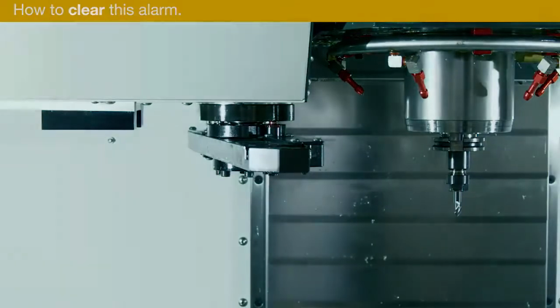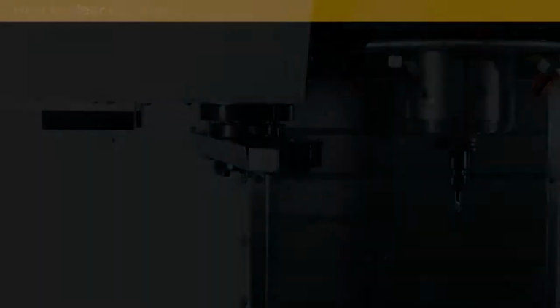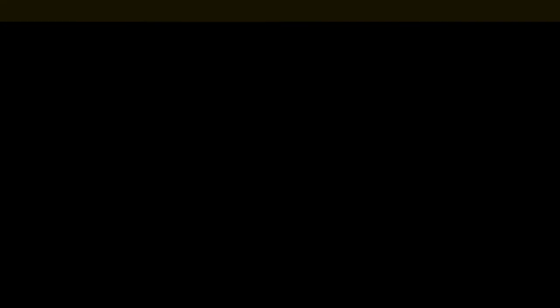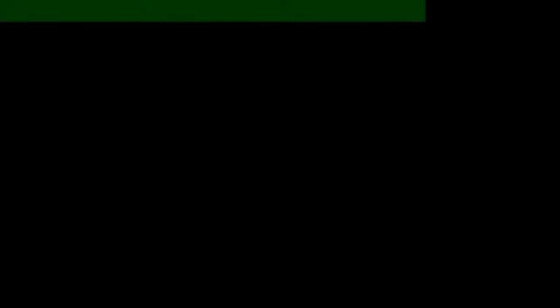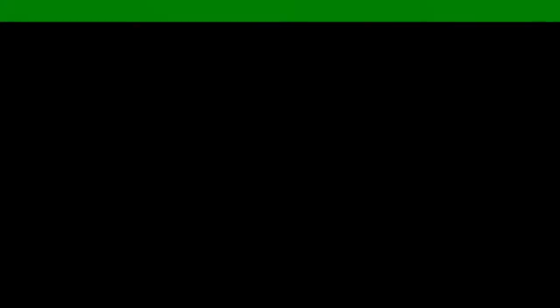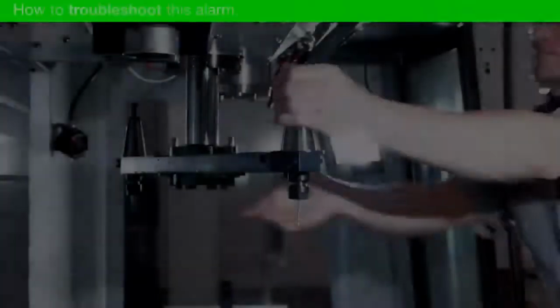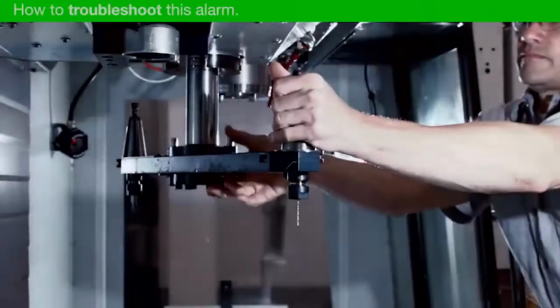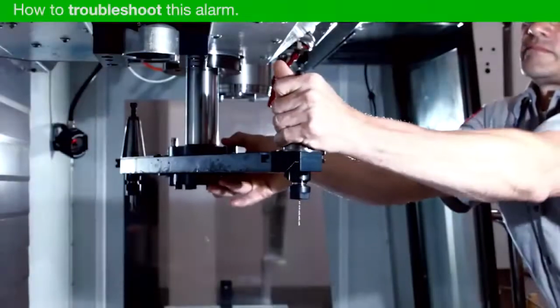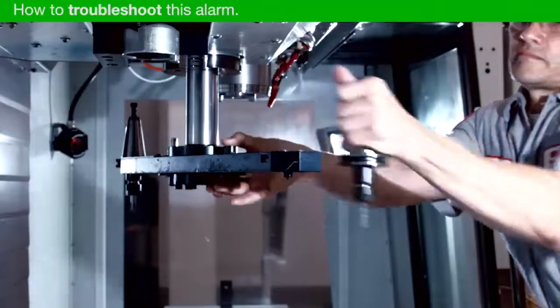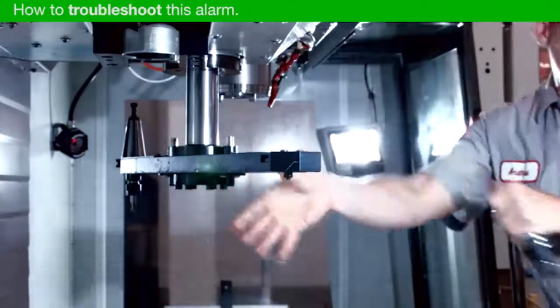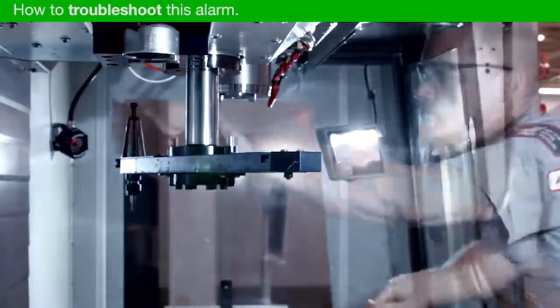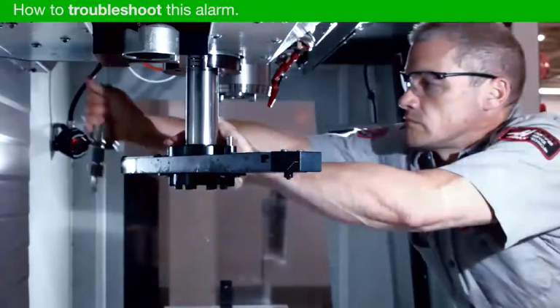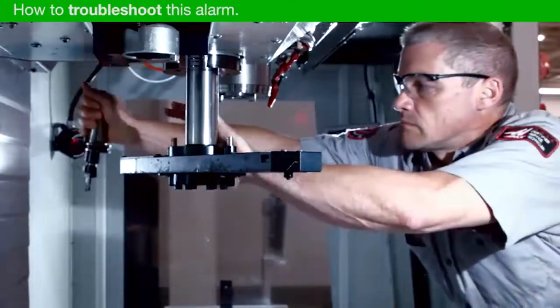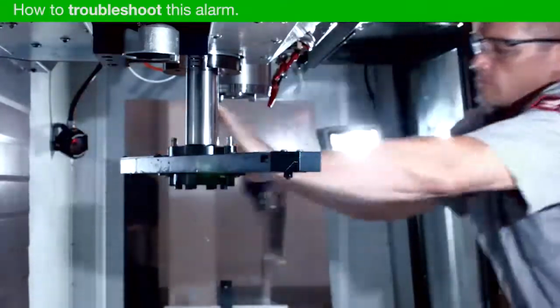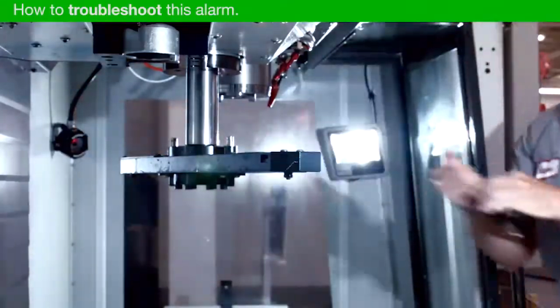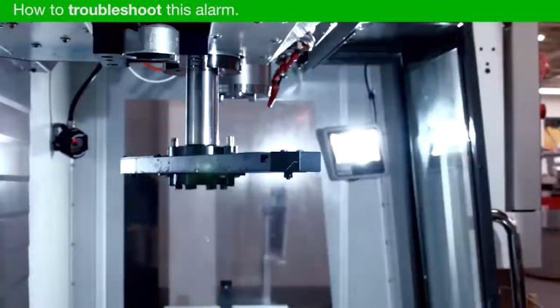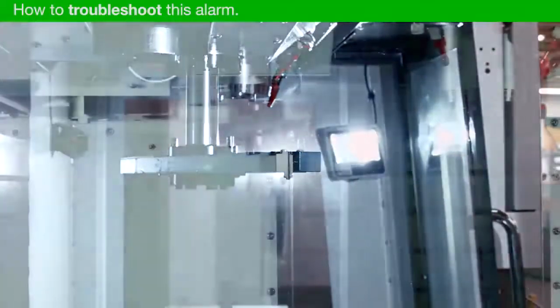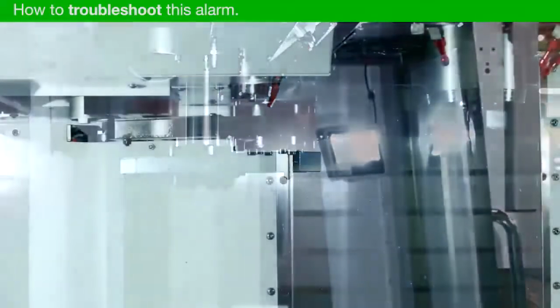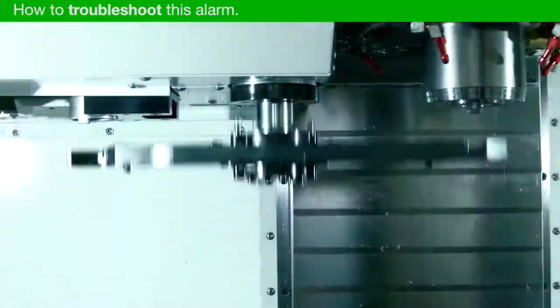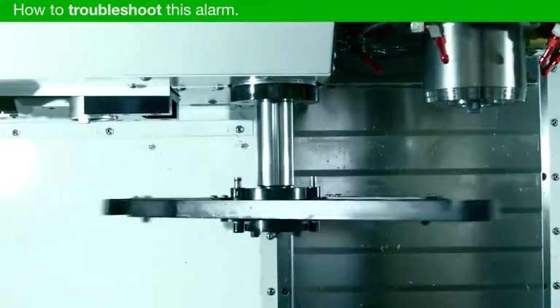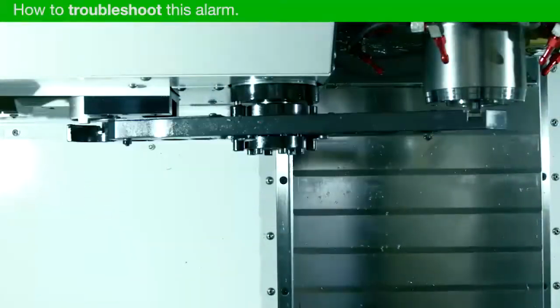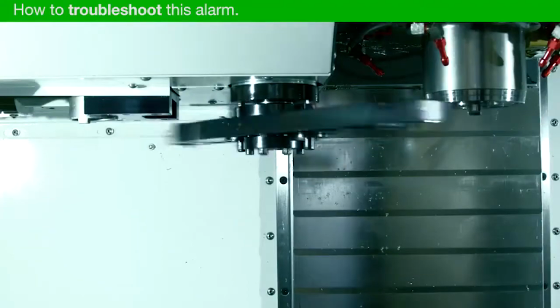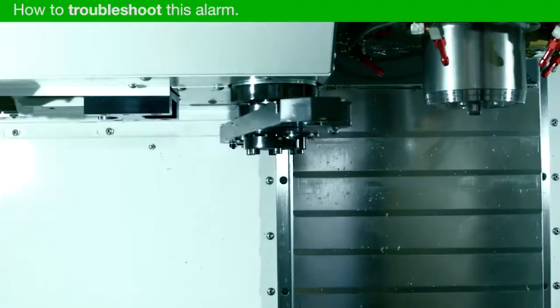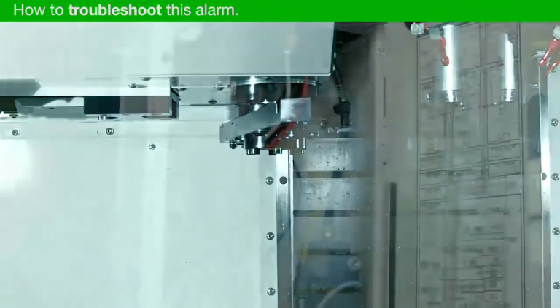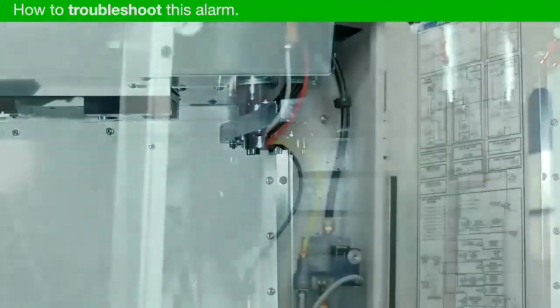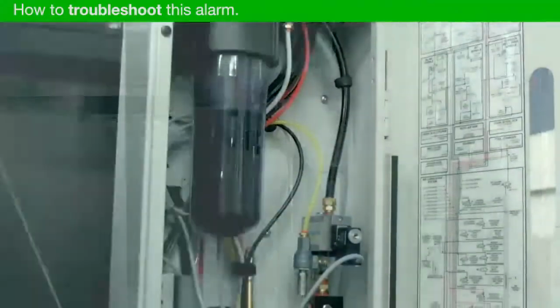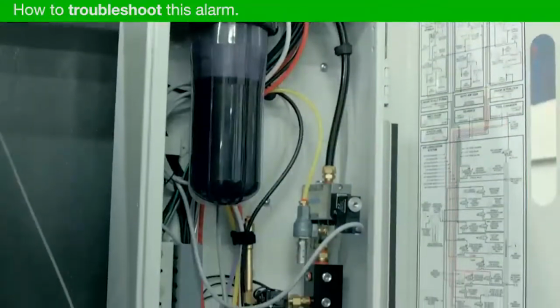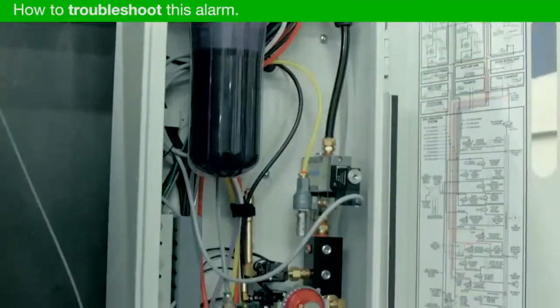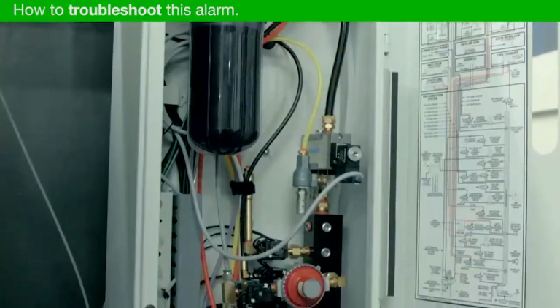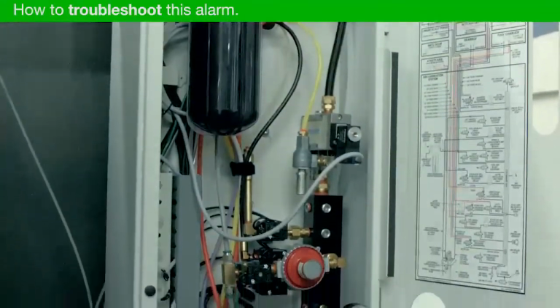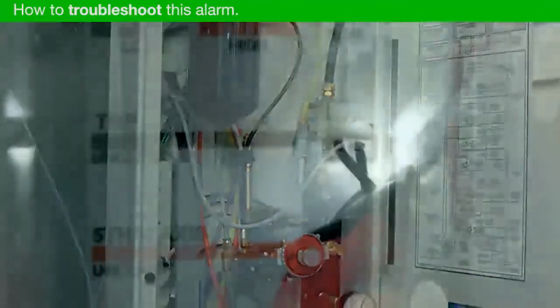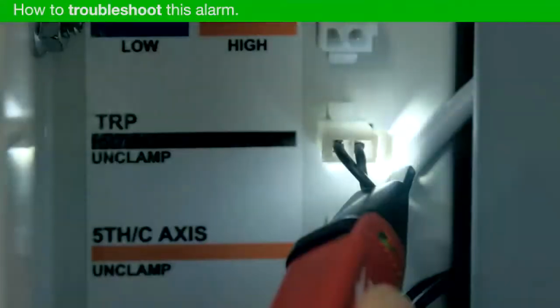Let's troubleshoot this alarm. Remove any tools from the spindle and current carousel pocket. Command at least 10 tool changes. Listen for a popping sound as you check the voltage of the unclamp solenoid.